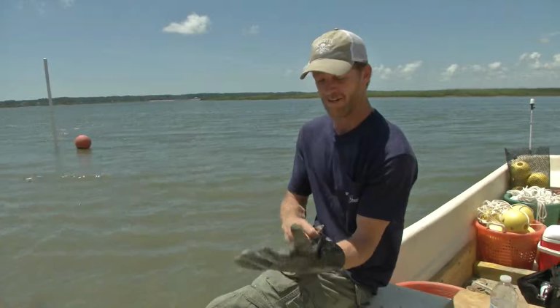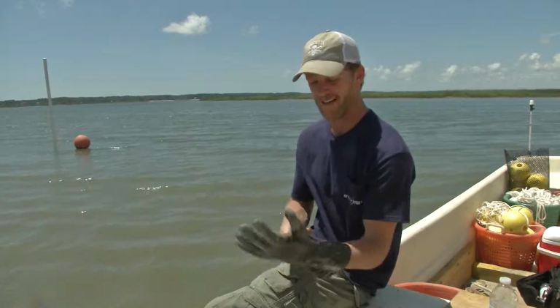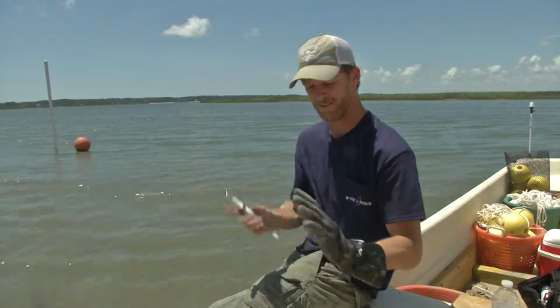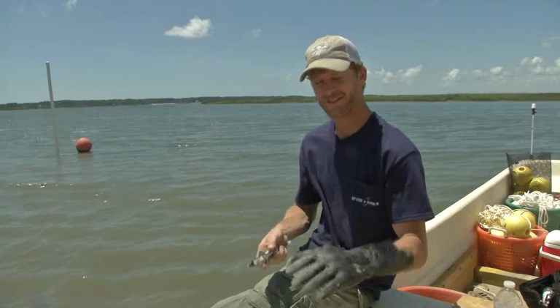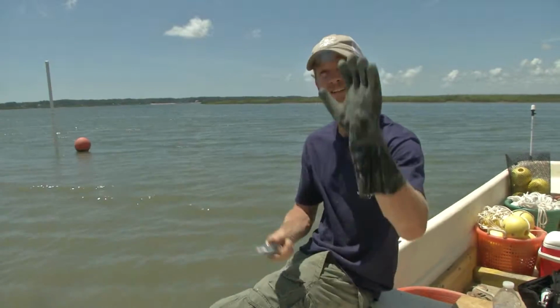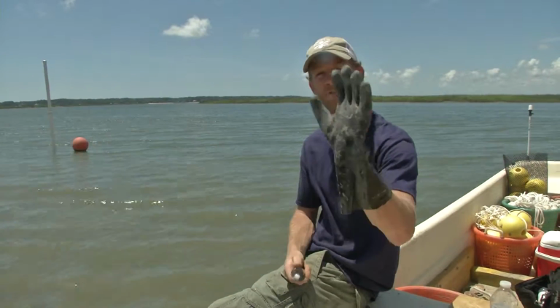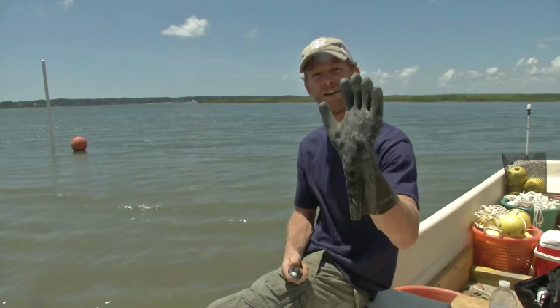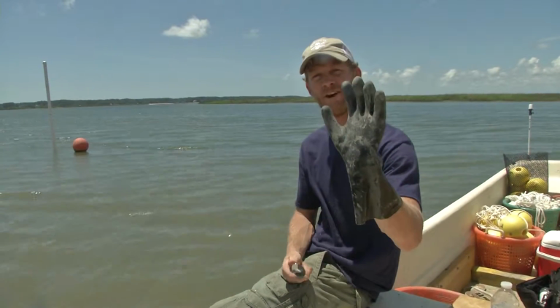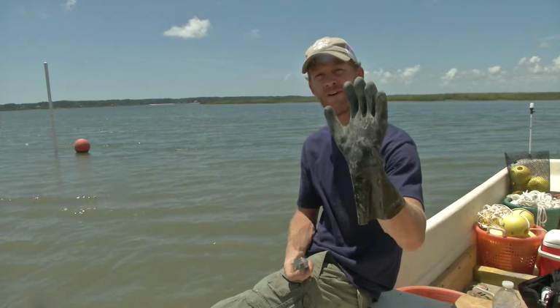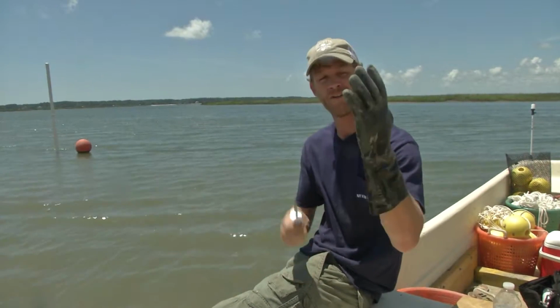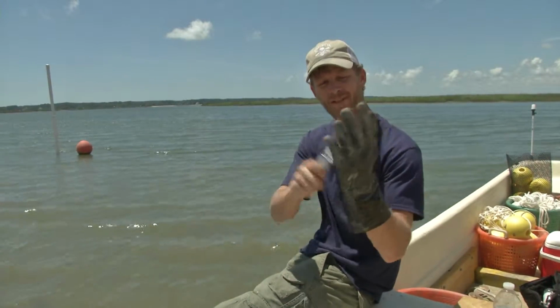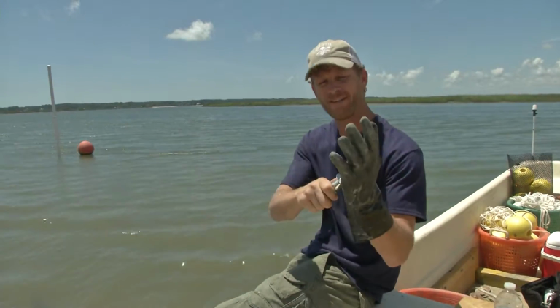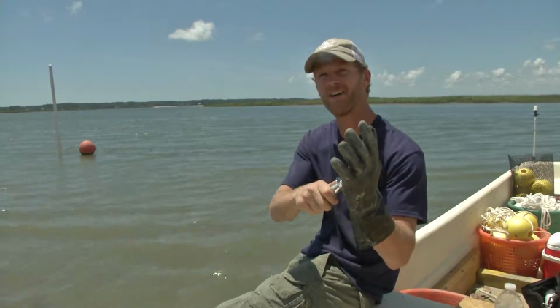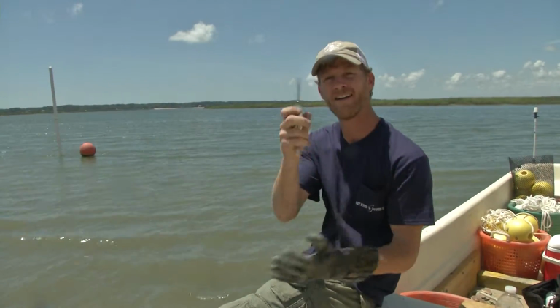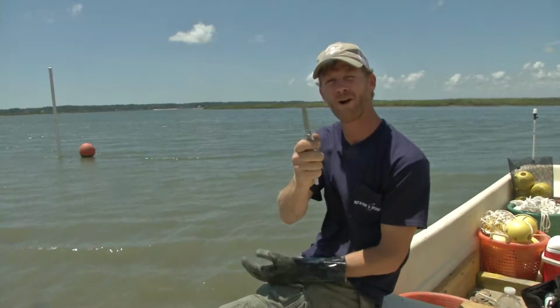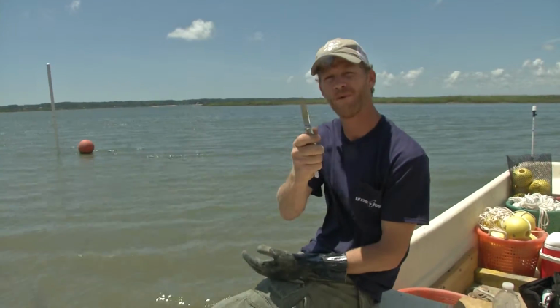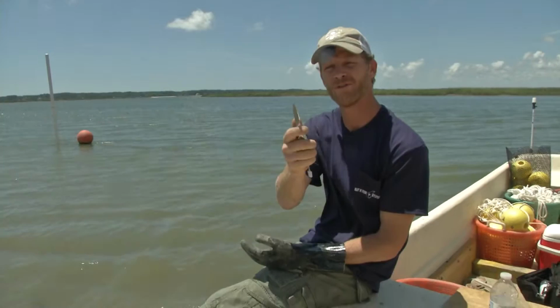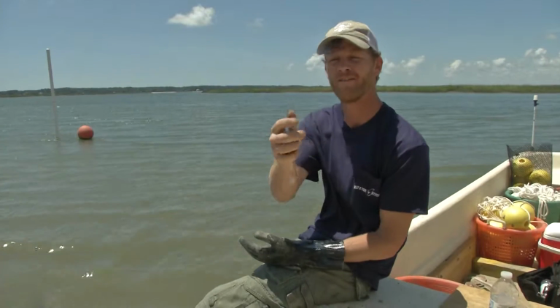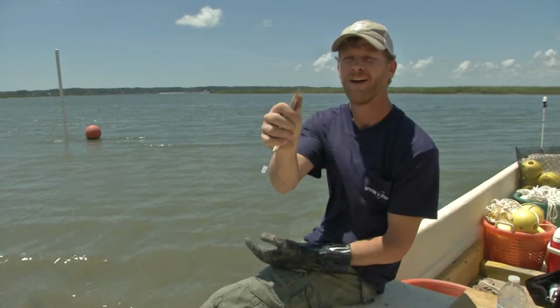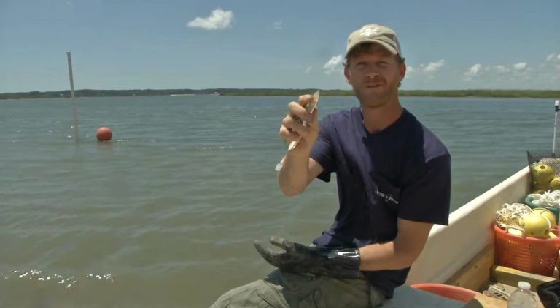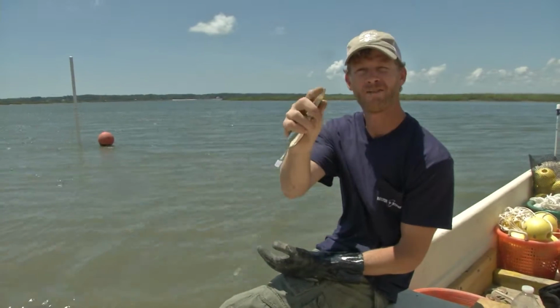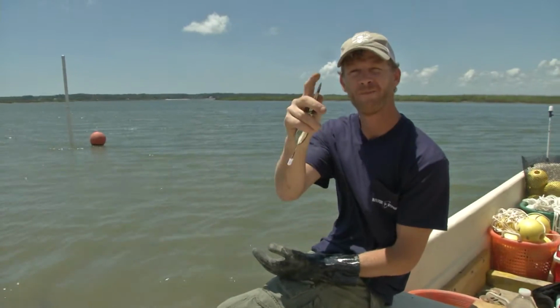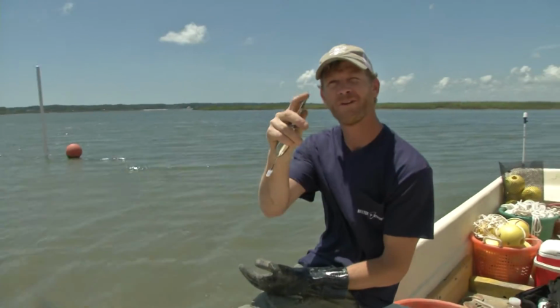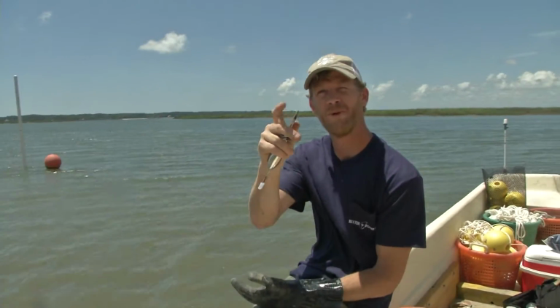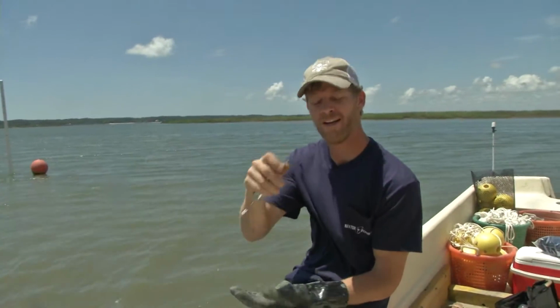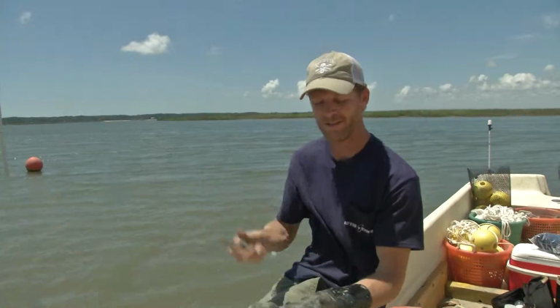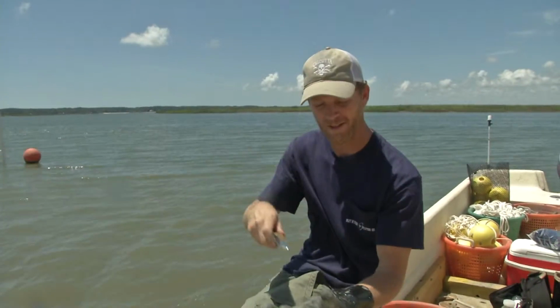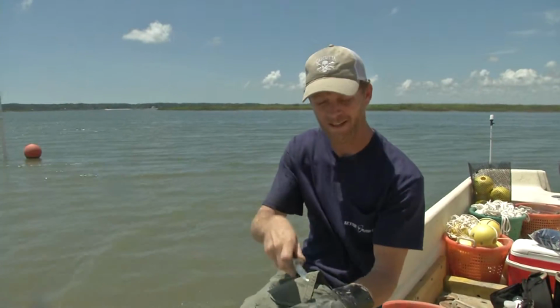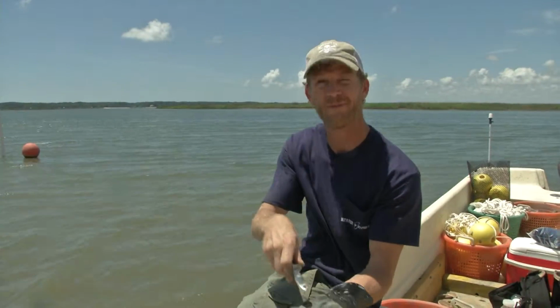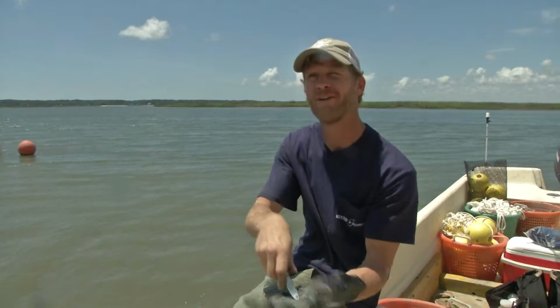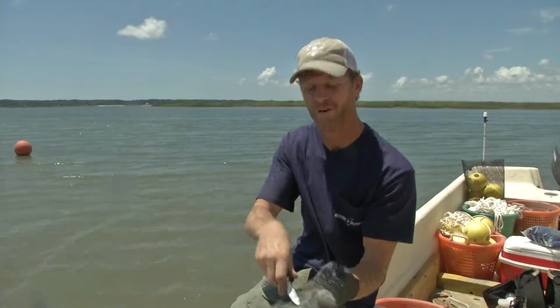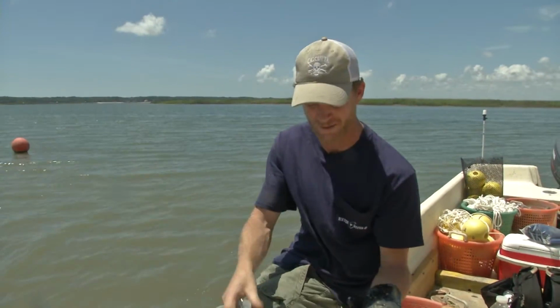Well Natalie, the first thing is you want to have a glove on so you don't slip and cut your hand, and a proper oyster knife. Ours are not sharp, just a little pointed edge, but you still need to be careful so you don't harm yourself.